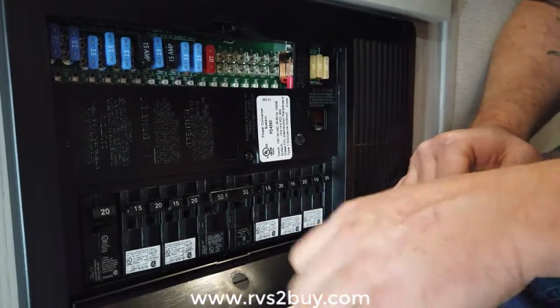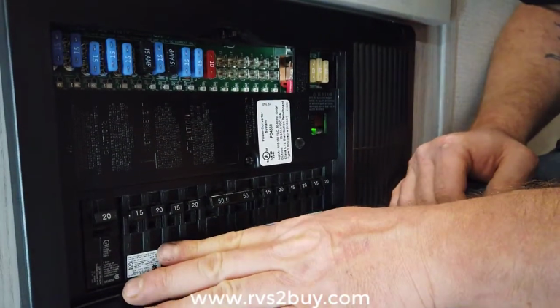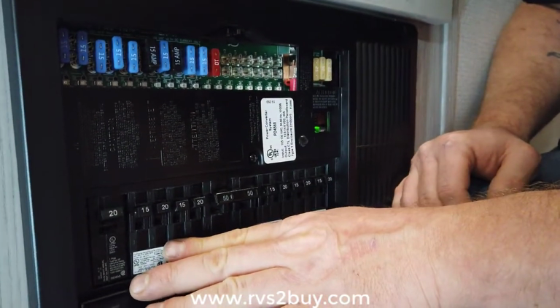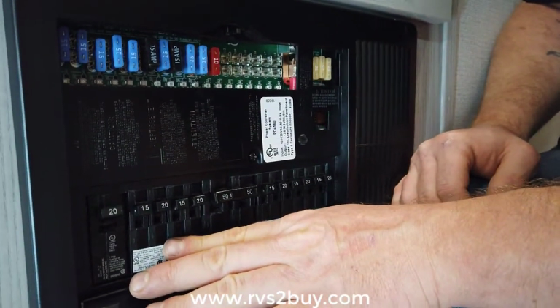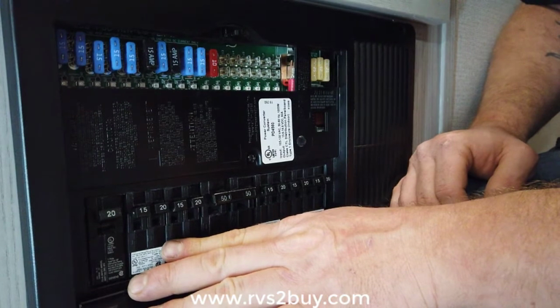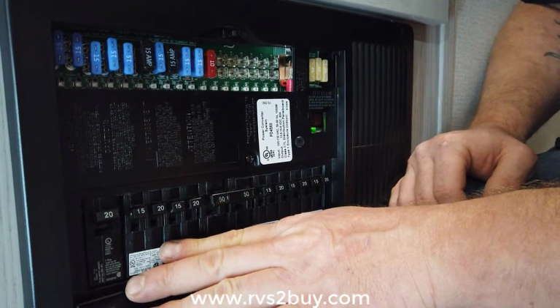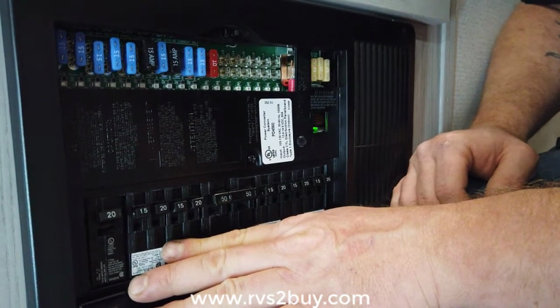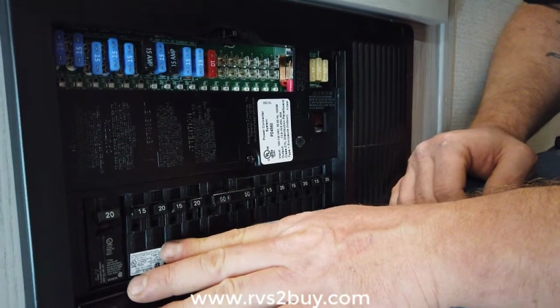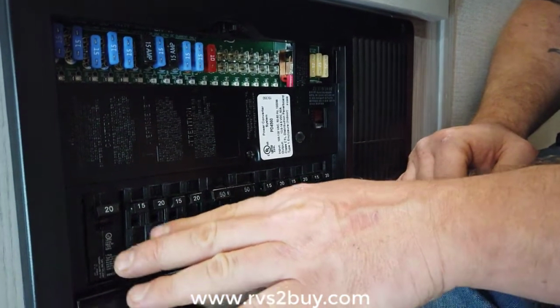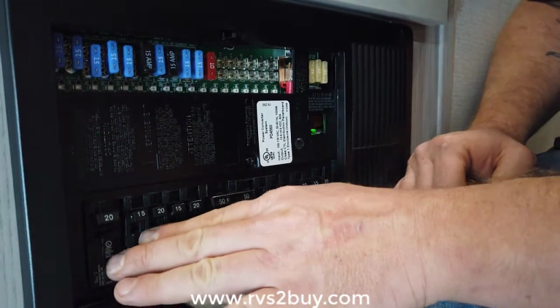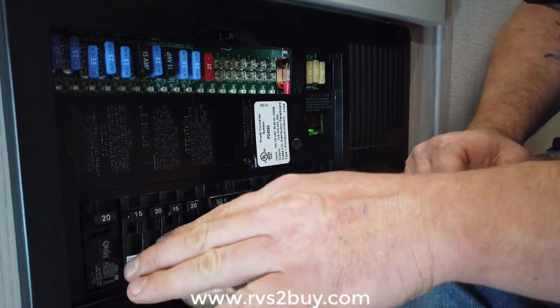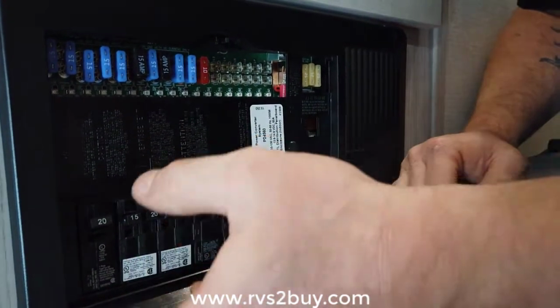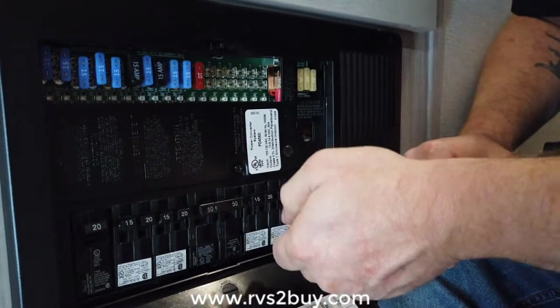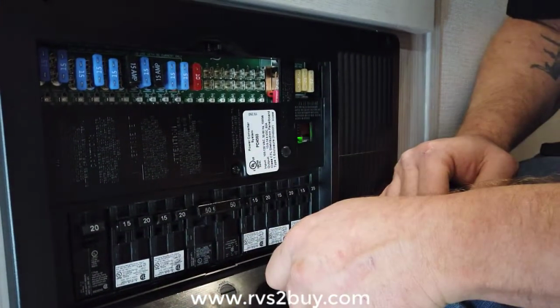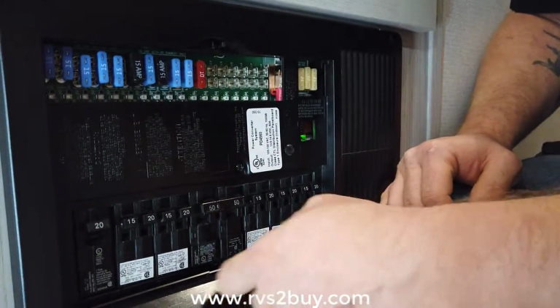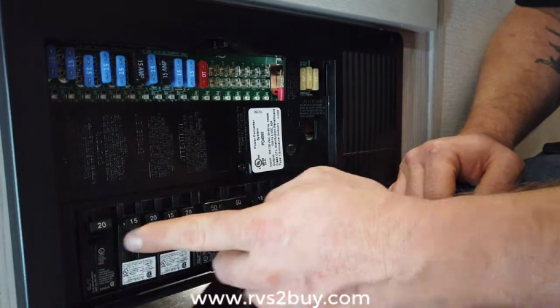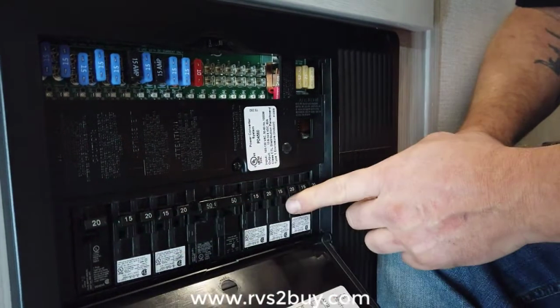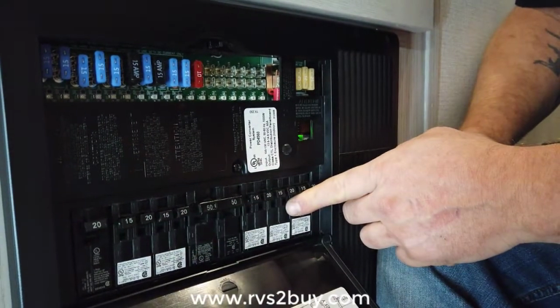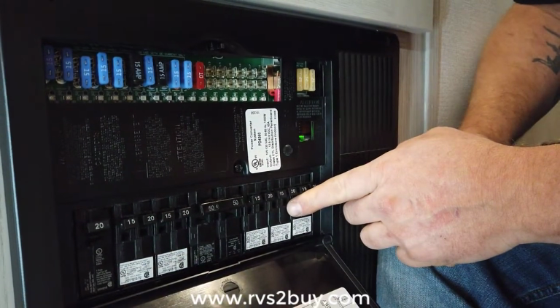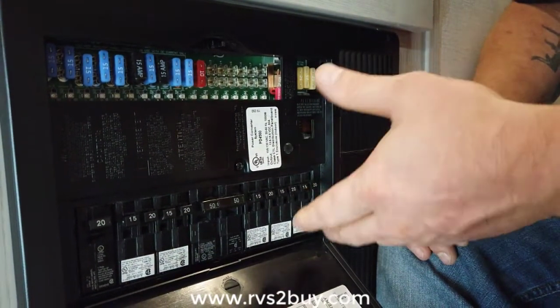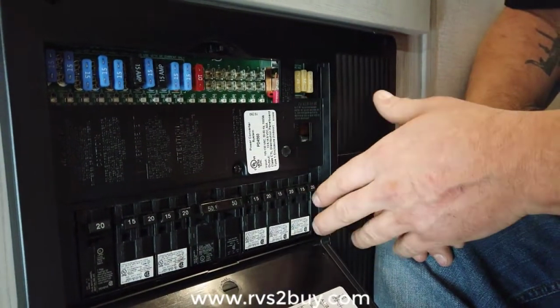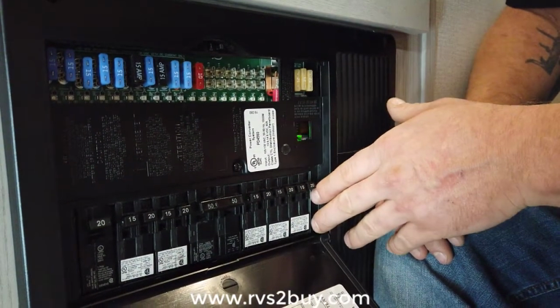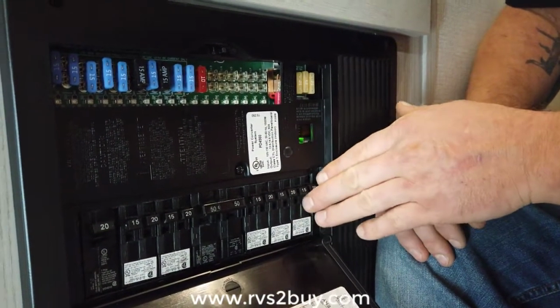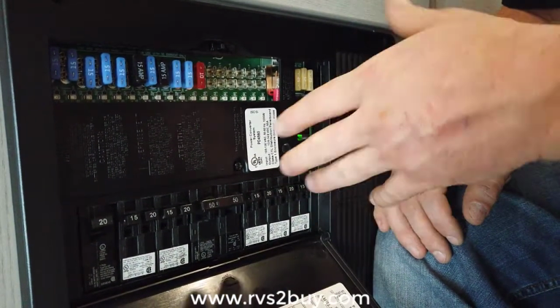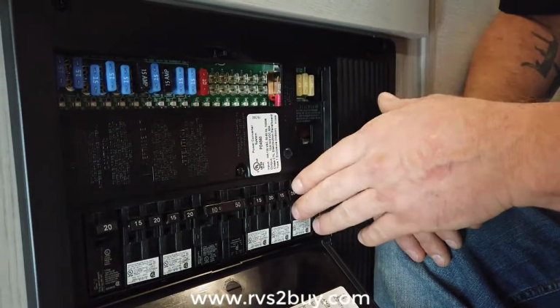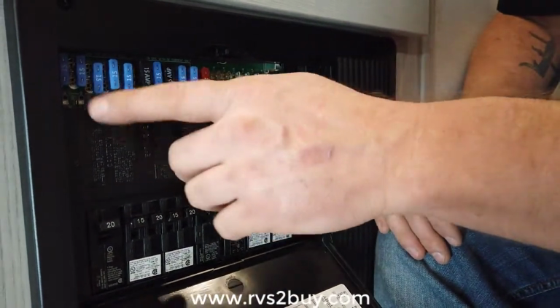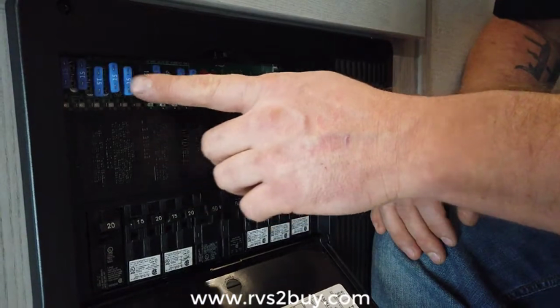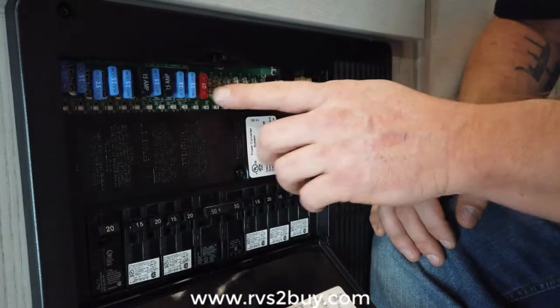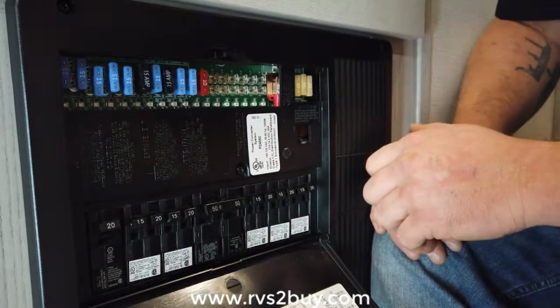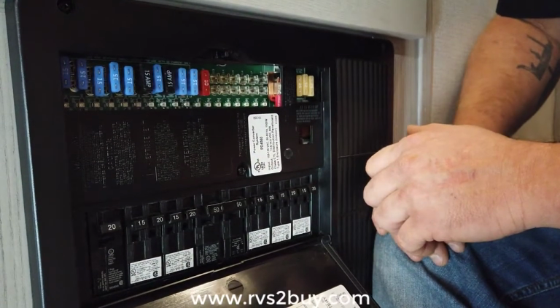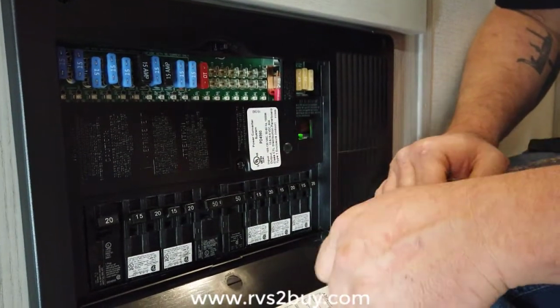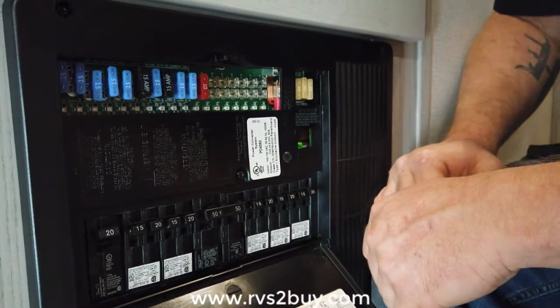The rule is: if it plugs in, it's 110. So things like our TVs, microwaves, and other appliances and electronics are going to be down here. If it's a lighting issue or something that's hardwired, it's going to be a 12 volt fuse that's up here.